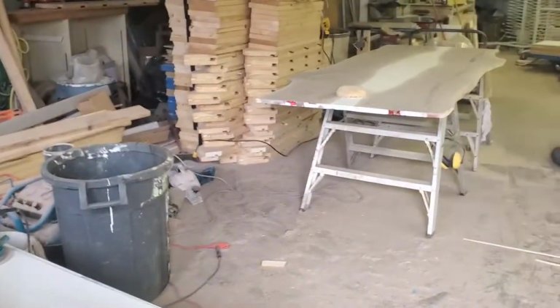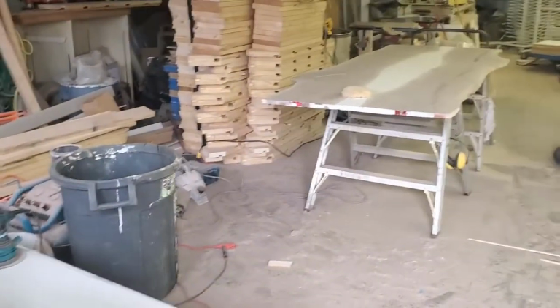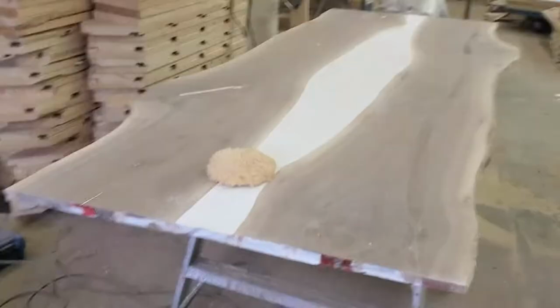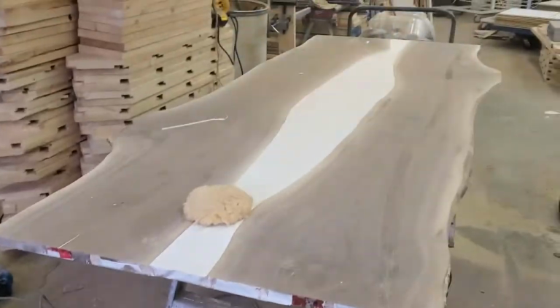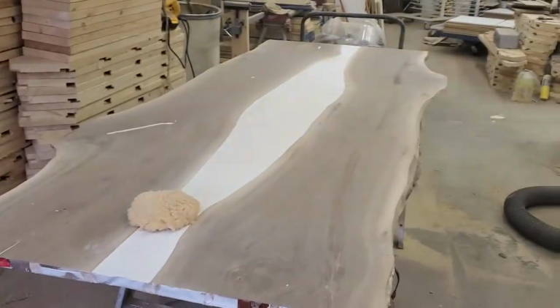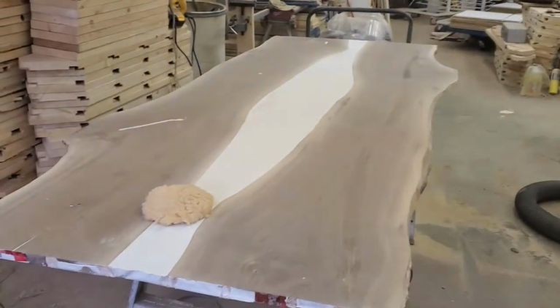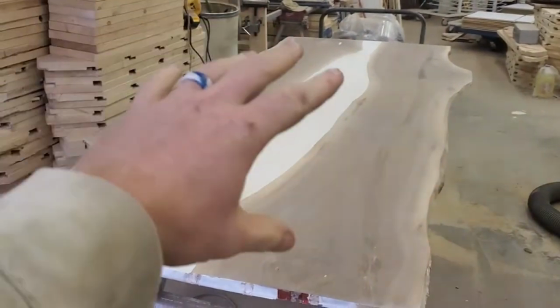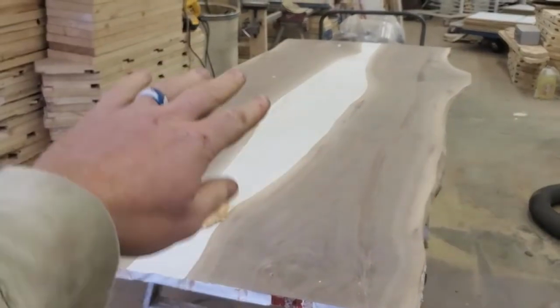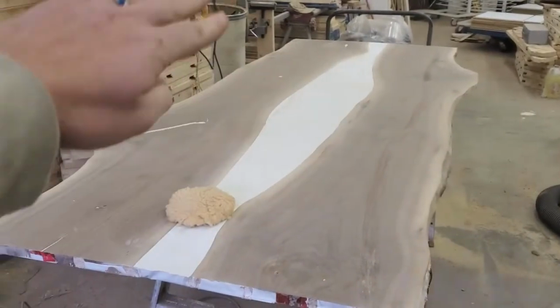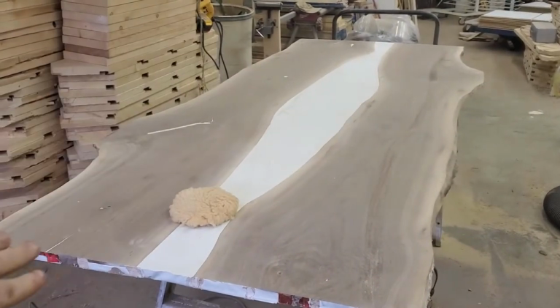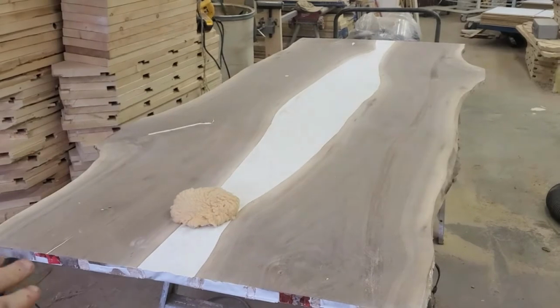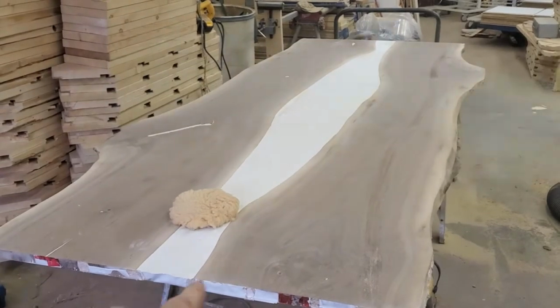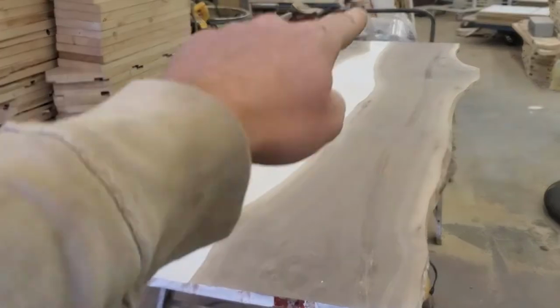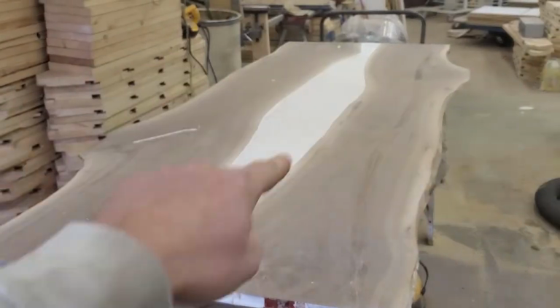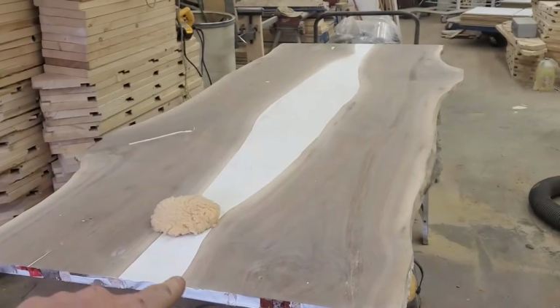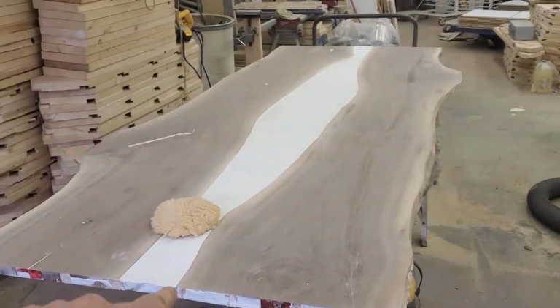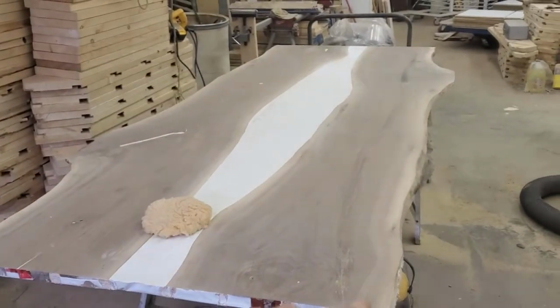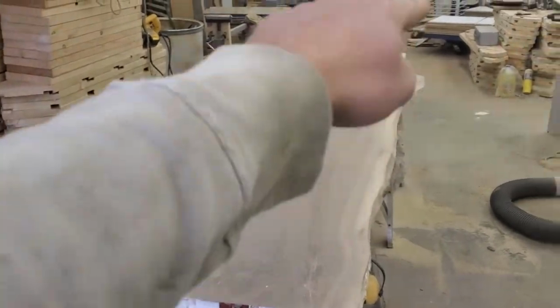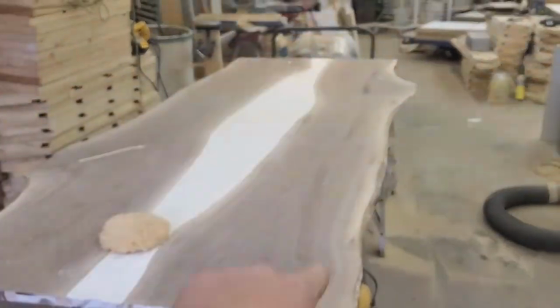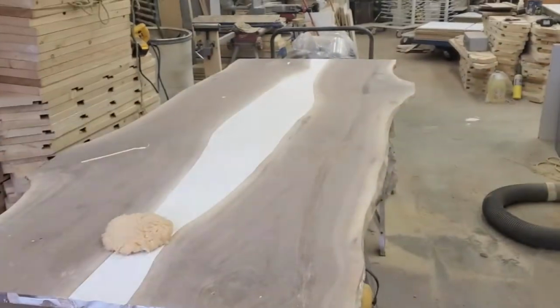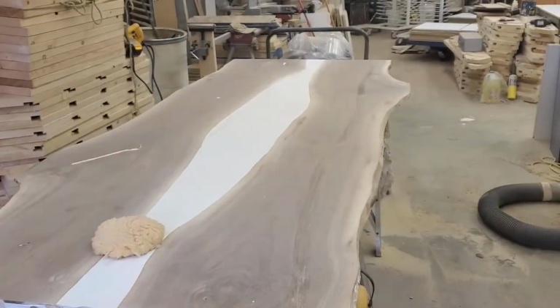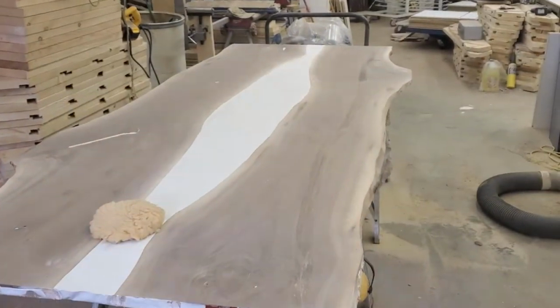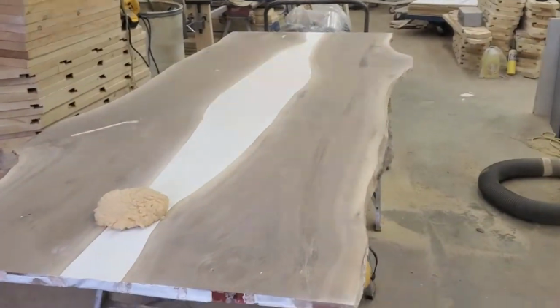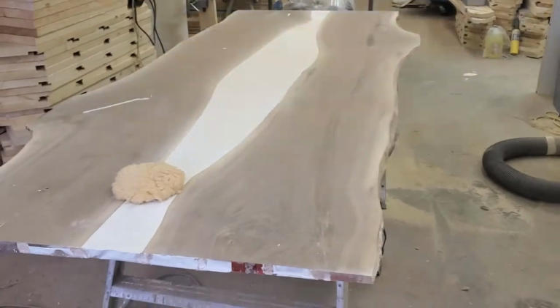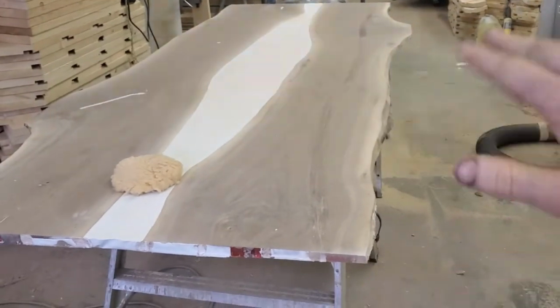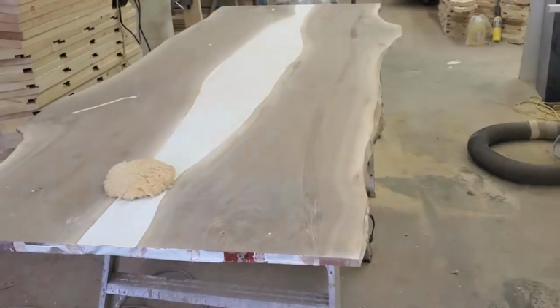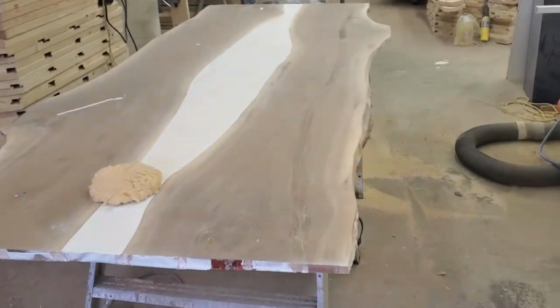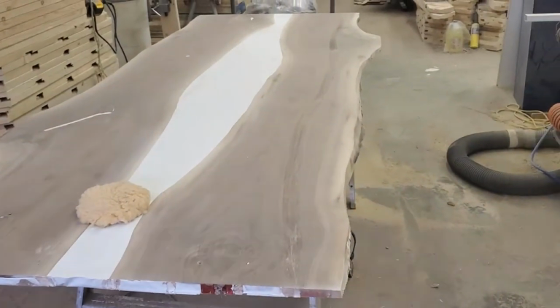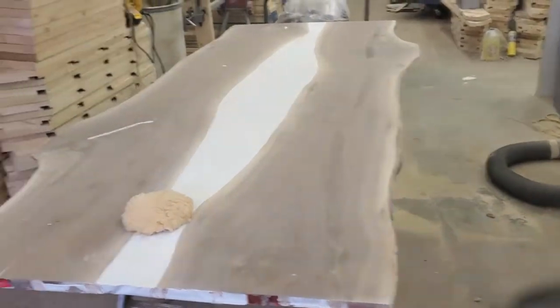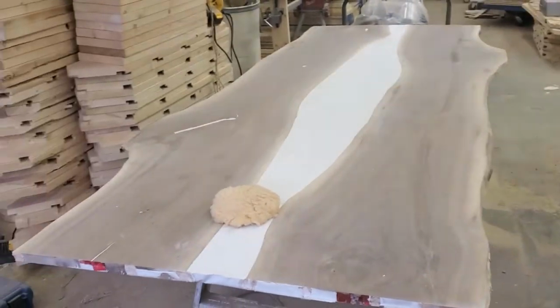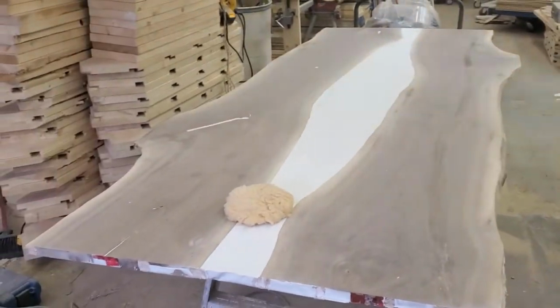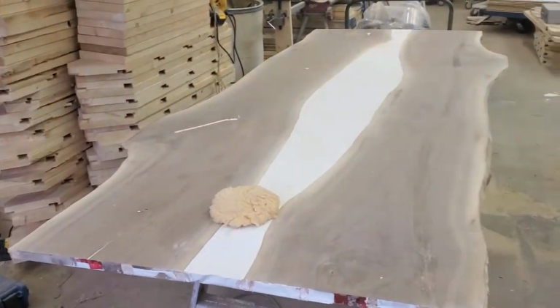Still there. So last week I did most of the sanding on that side there. I still got to do the epoxy and this side here. This is rough sanded, of course, already. You saw me with the belt sander.